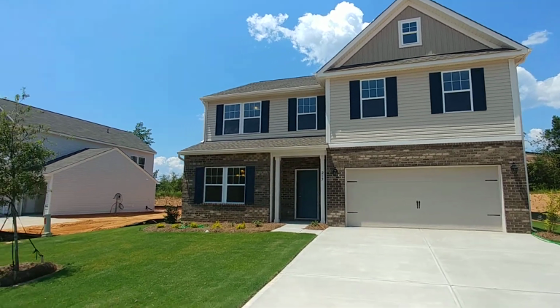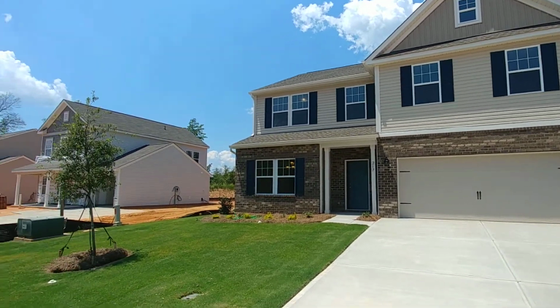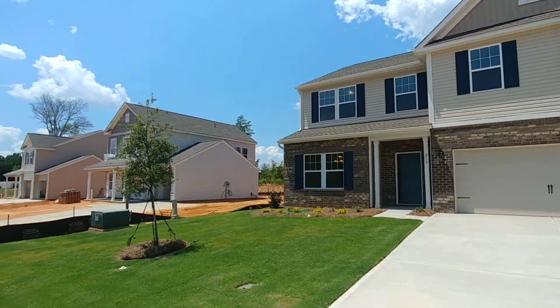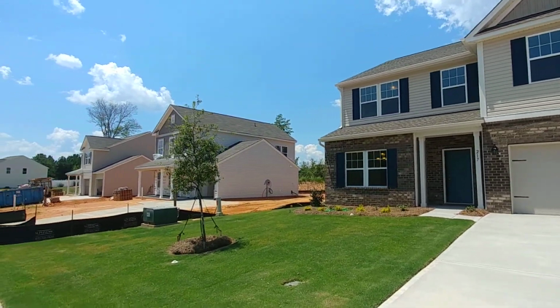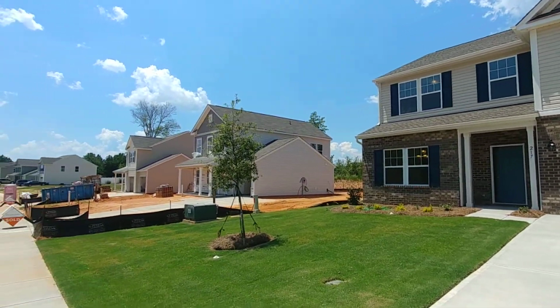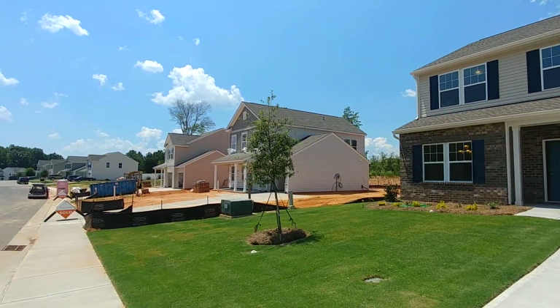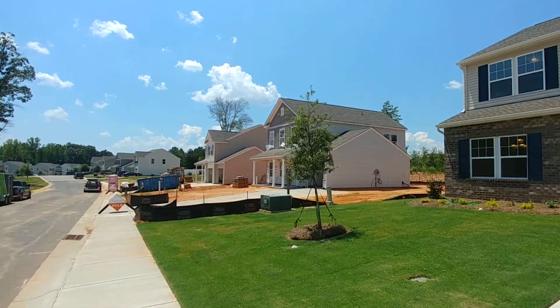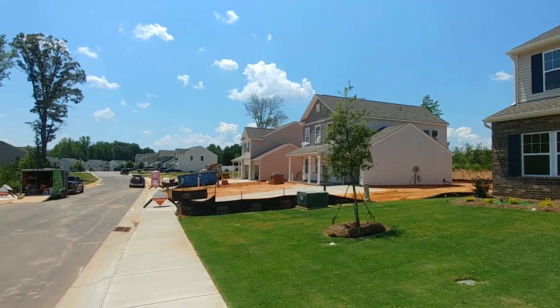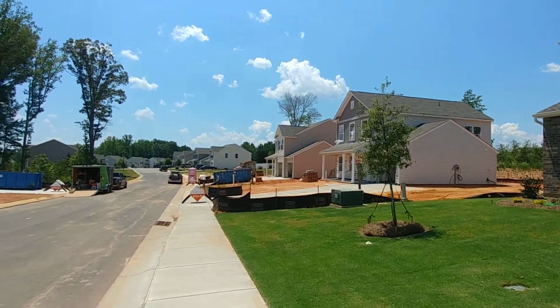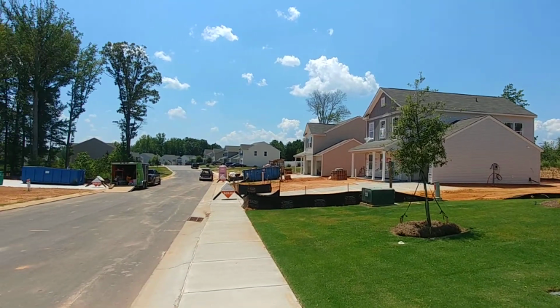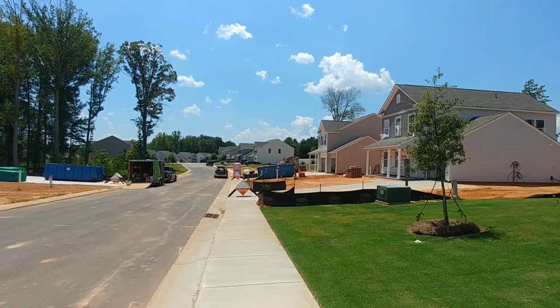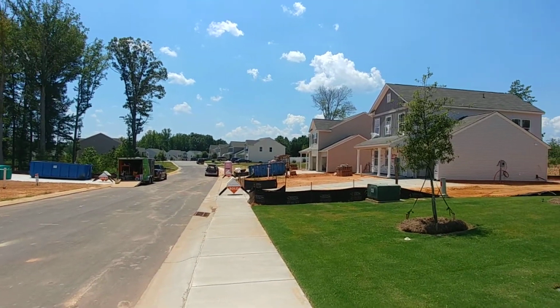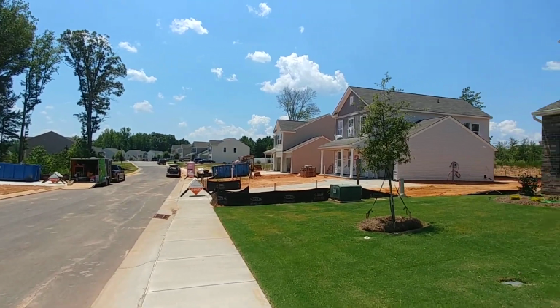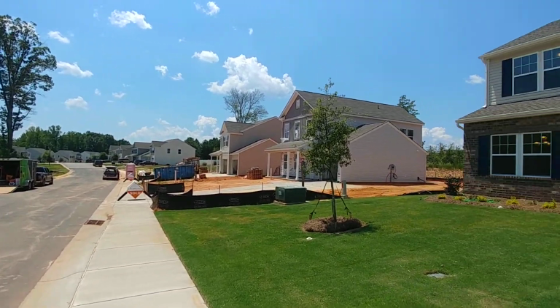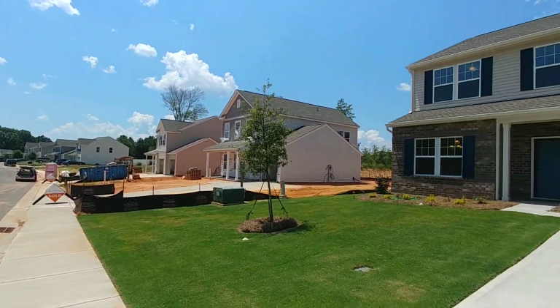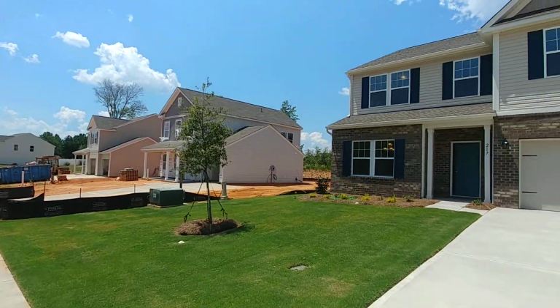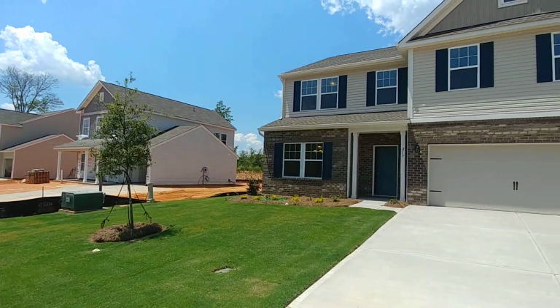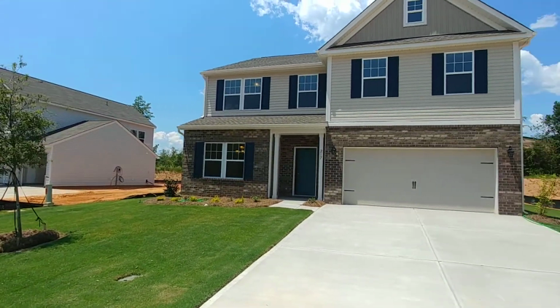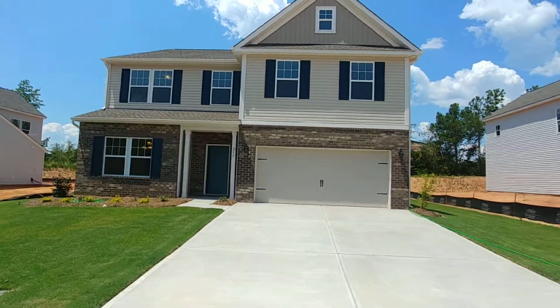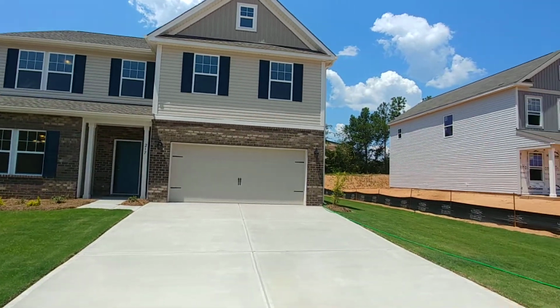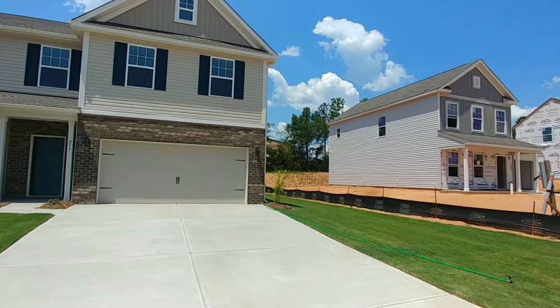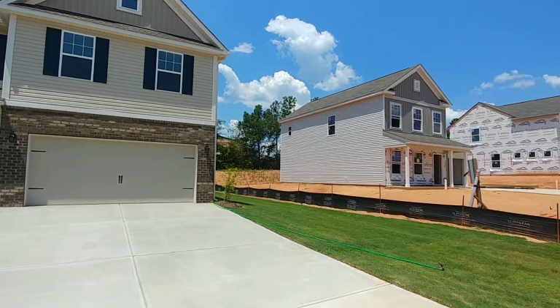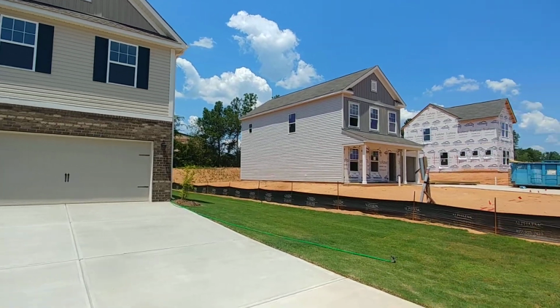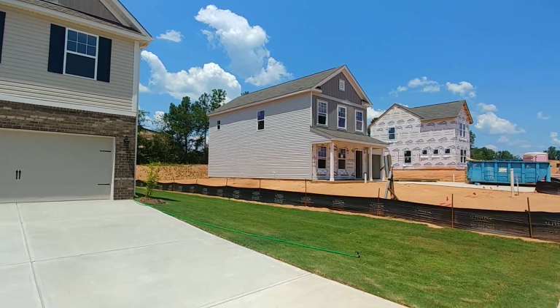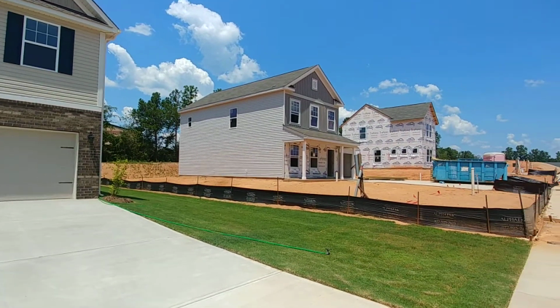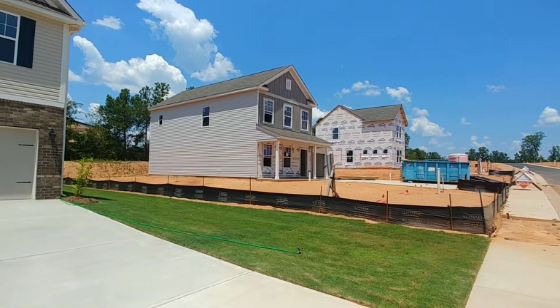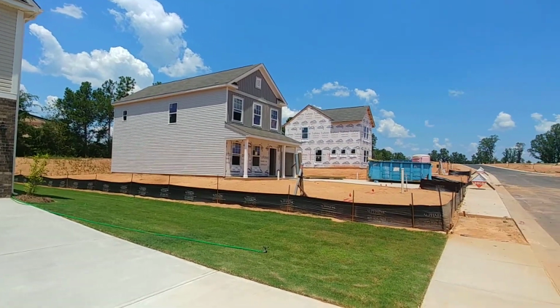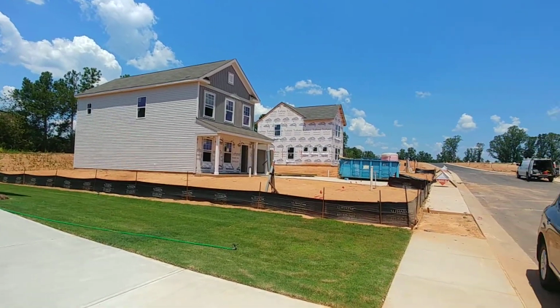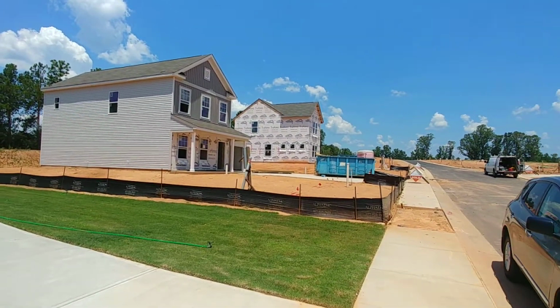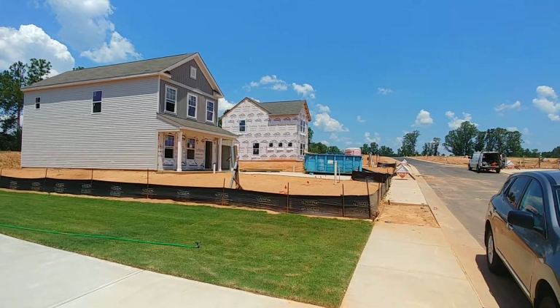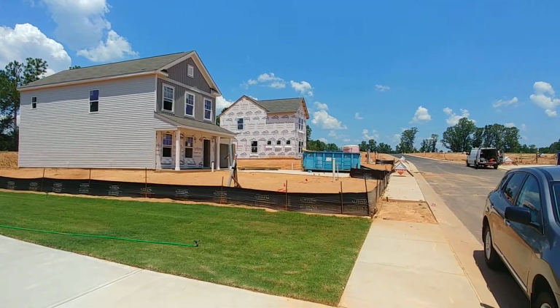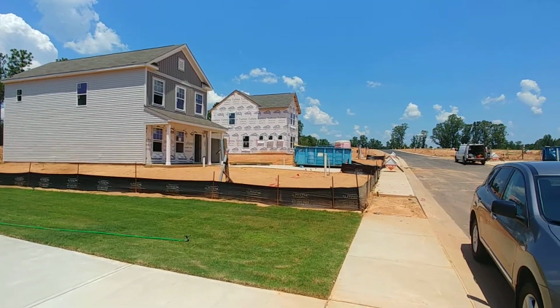This neighborhood is selling like crazy. I know a lot of it has to do with the price point, but this is a lovely area. They've got good schools, and I think people look at a lot of that when they go in to purchase a home.